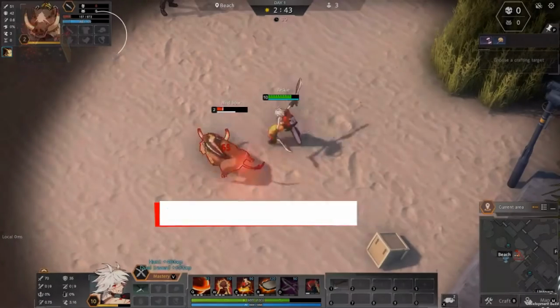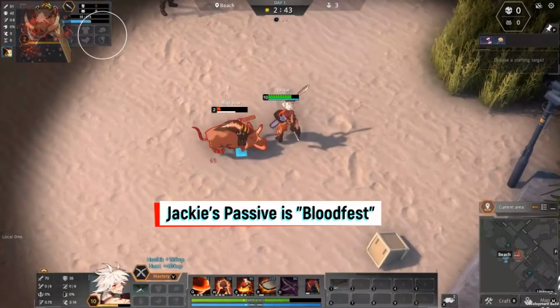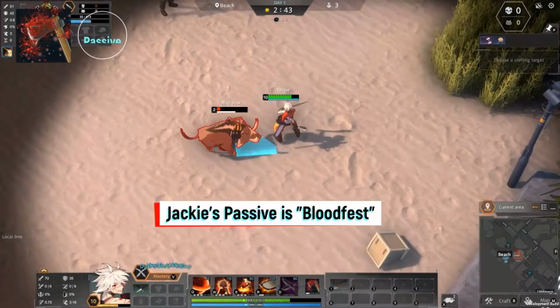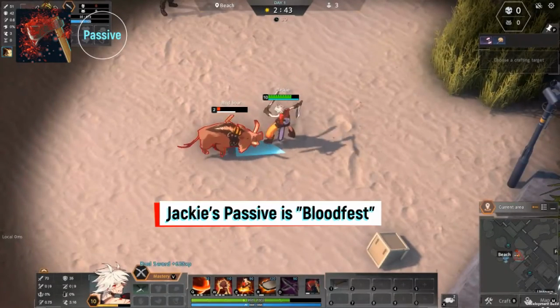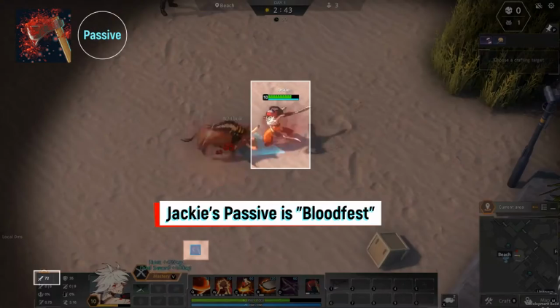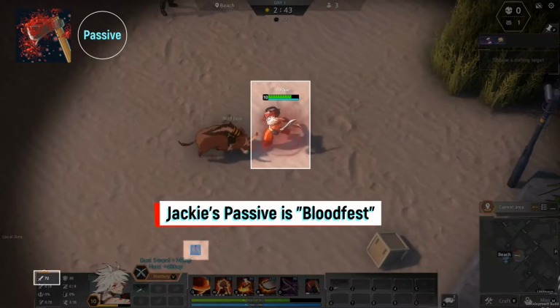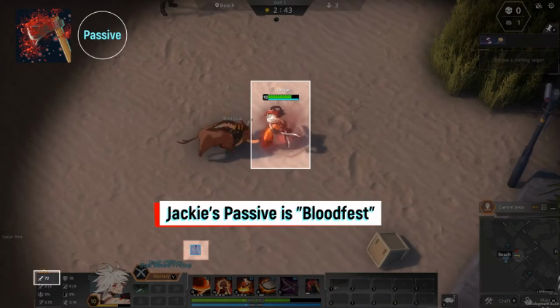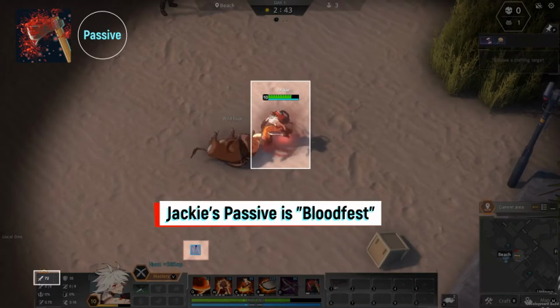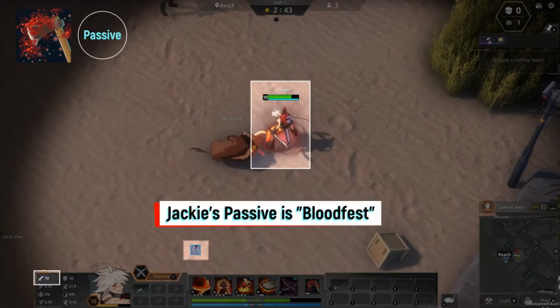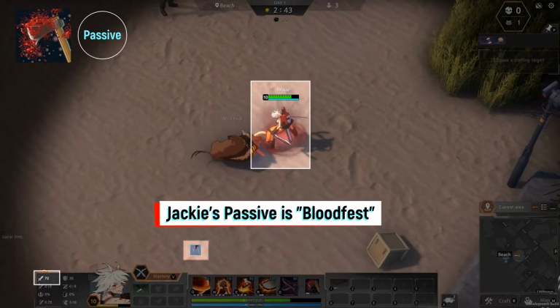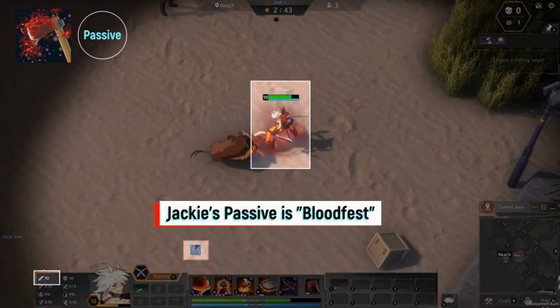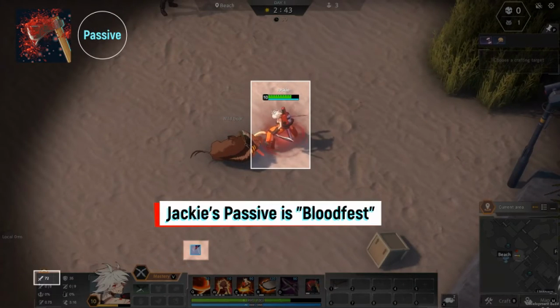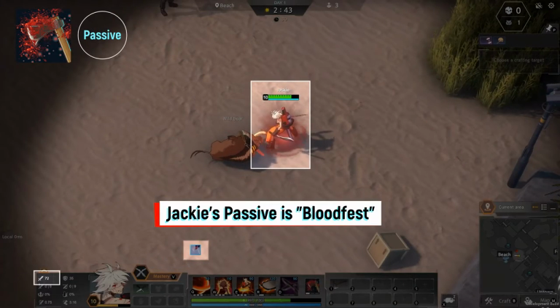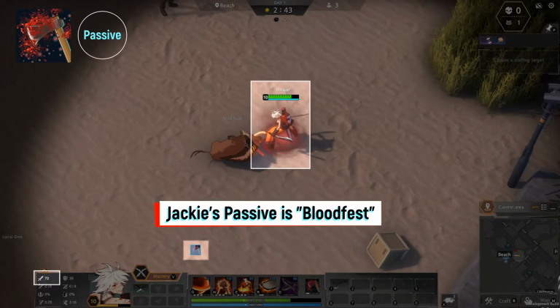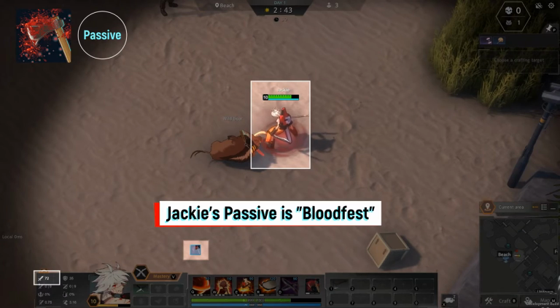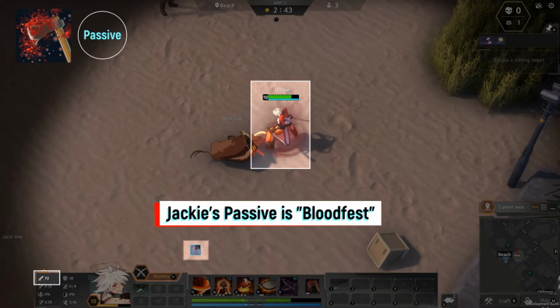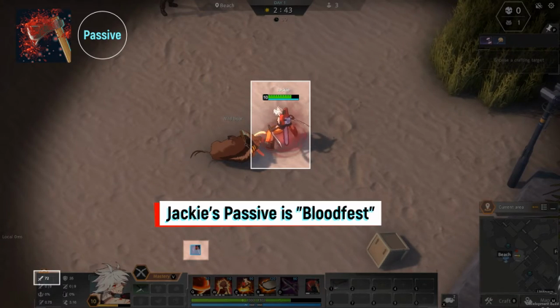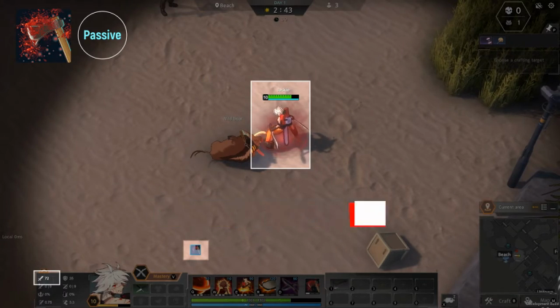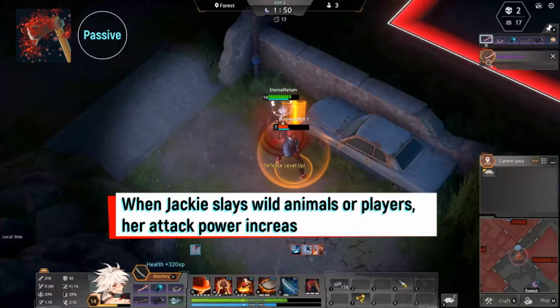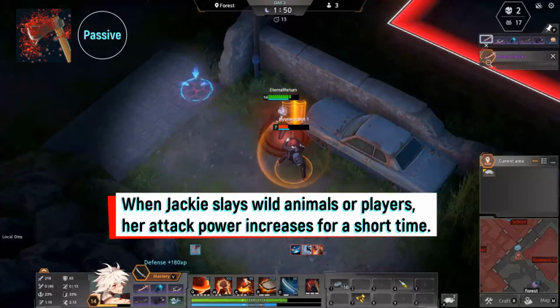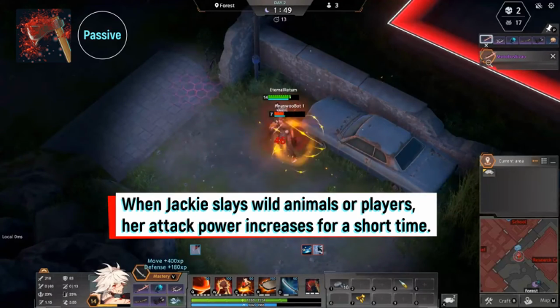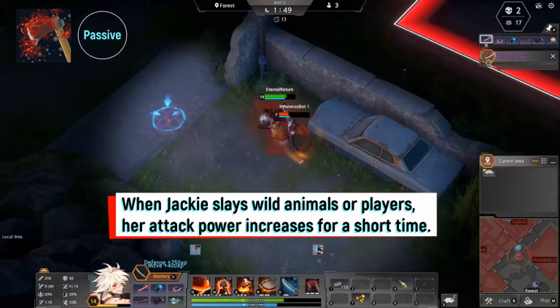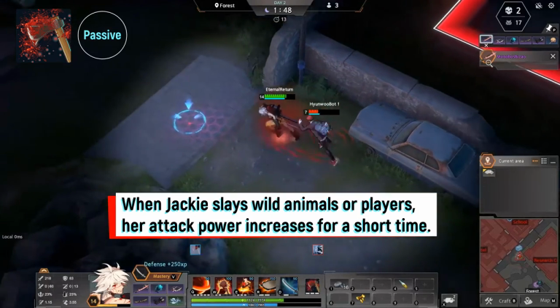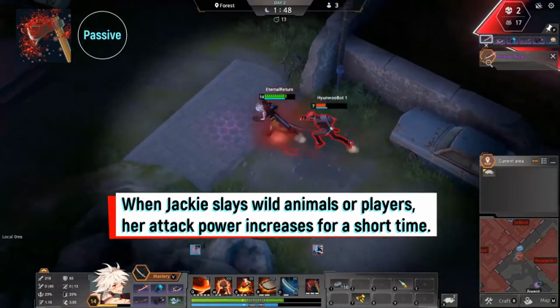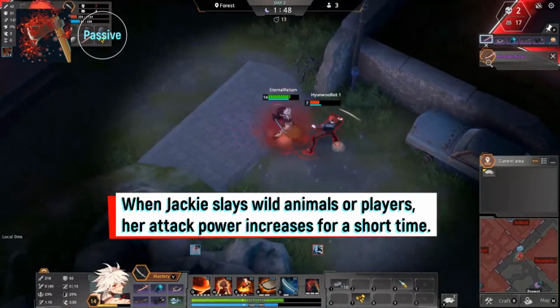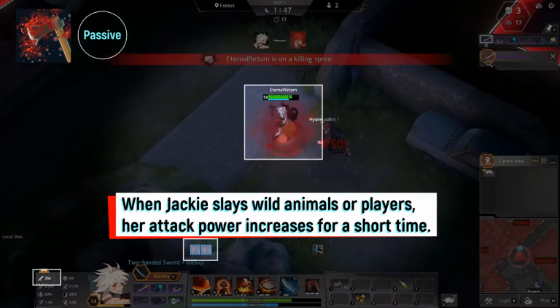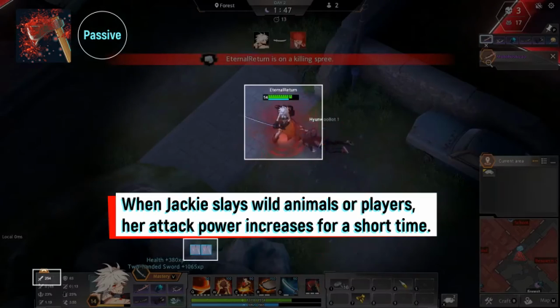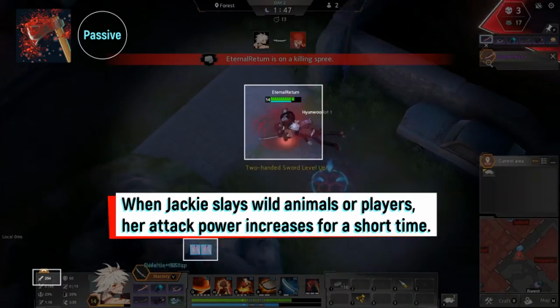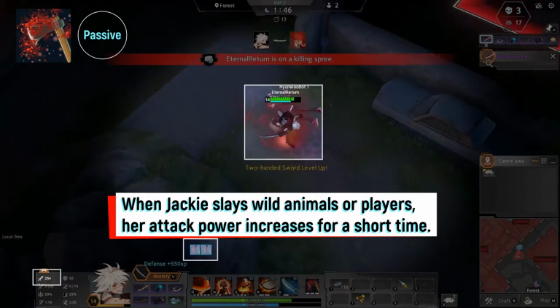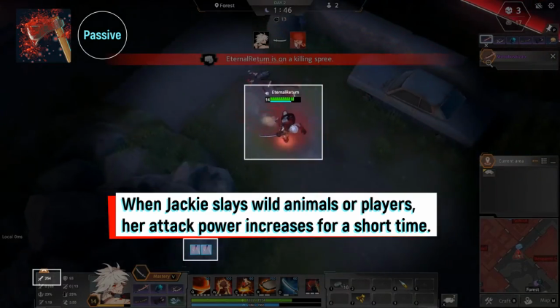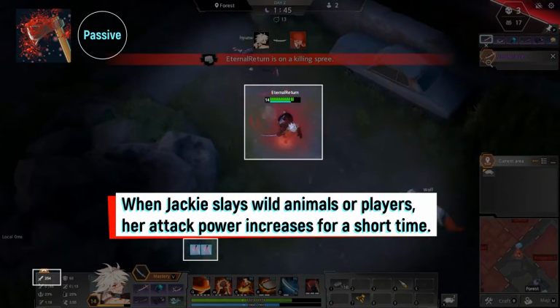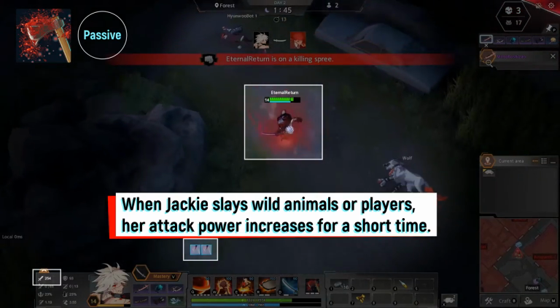Jackie's passive is Bloodfest. When Jackie slays wild animals or players, her attack power increases for a short time.